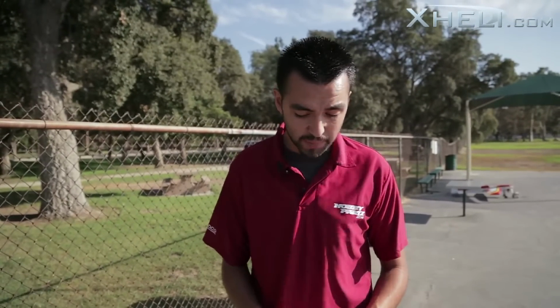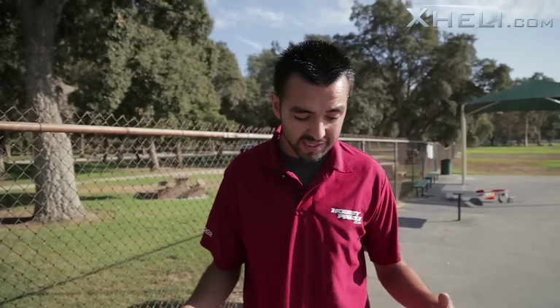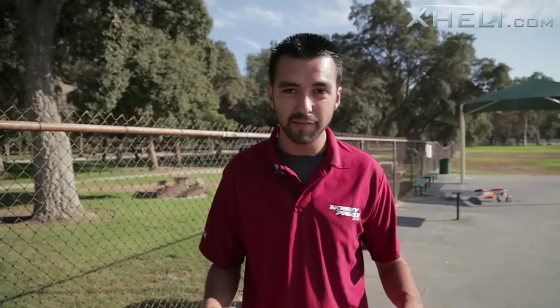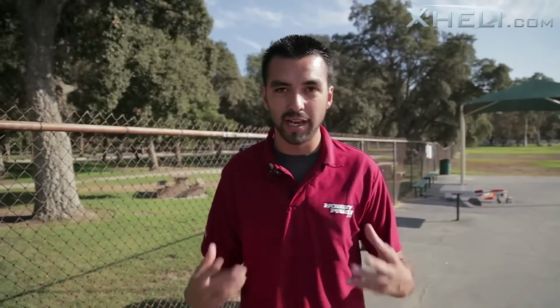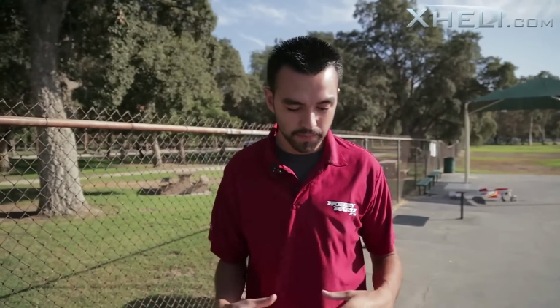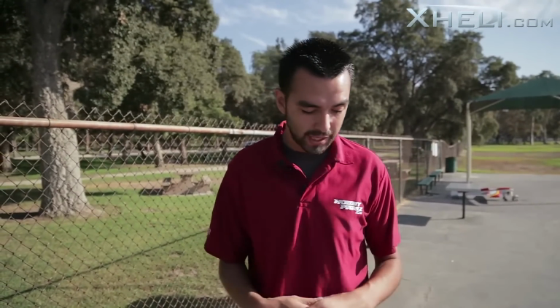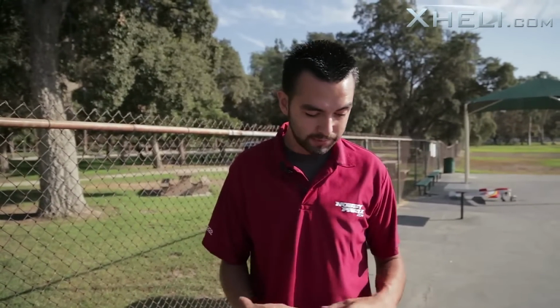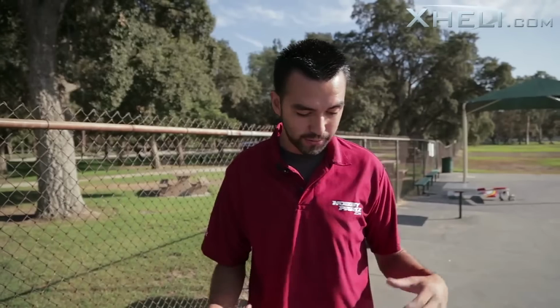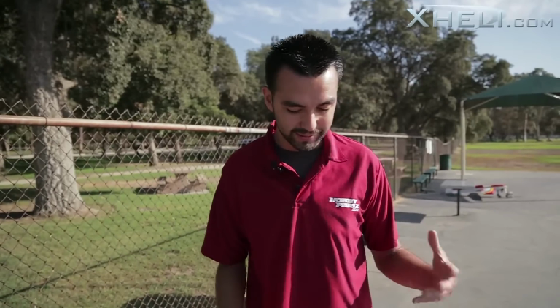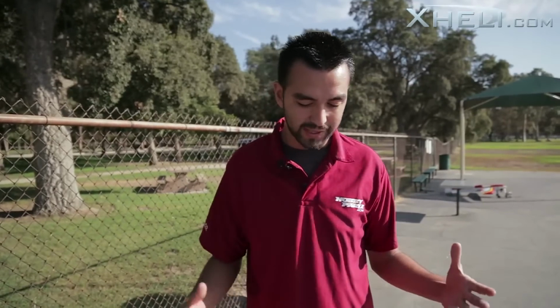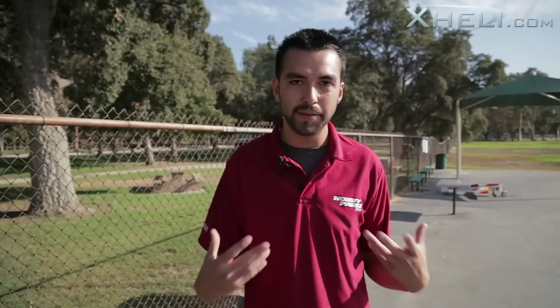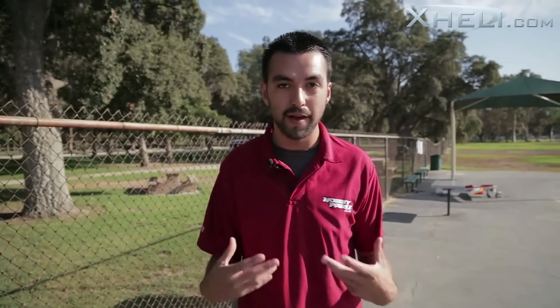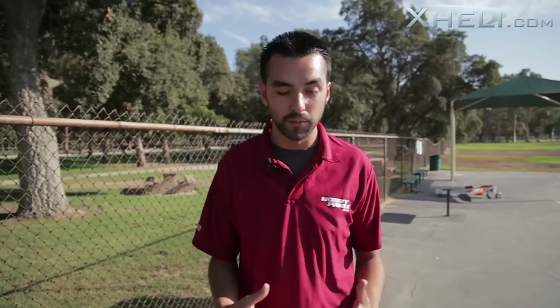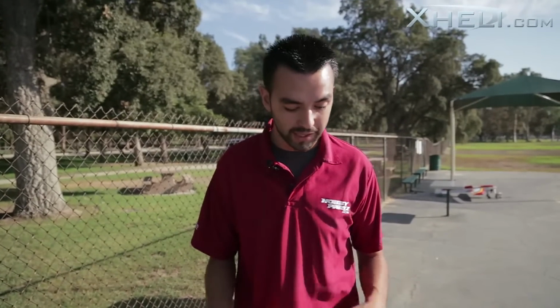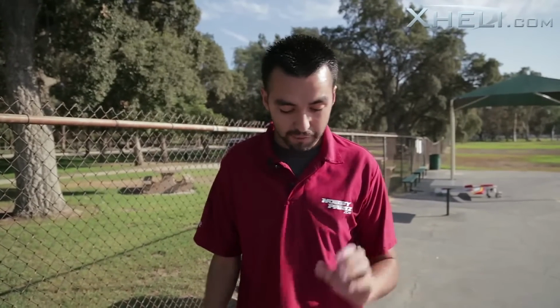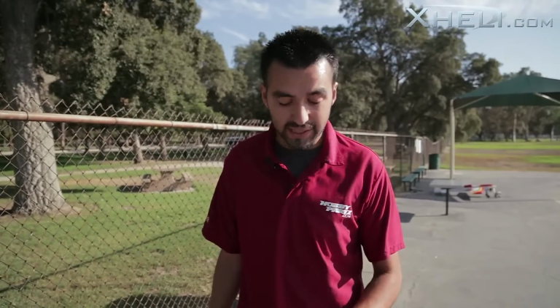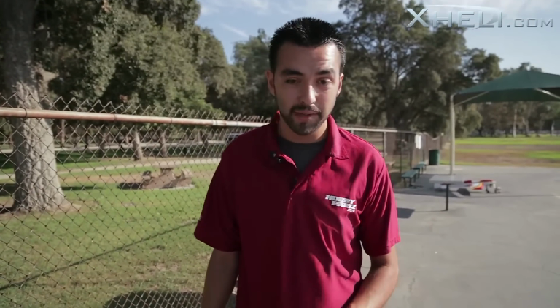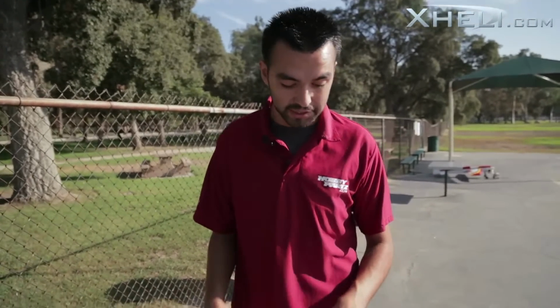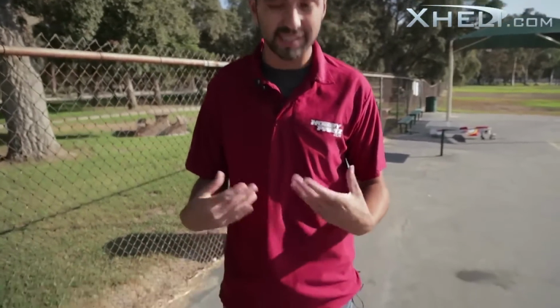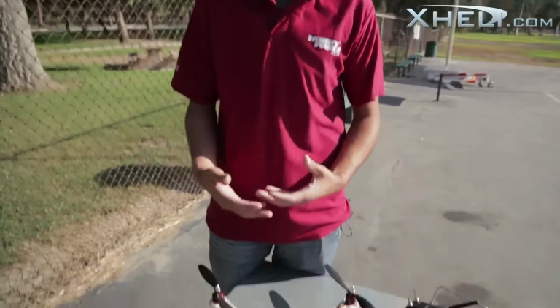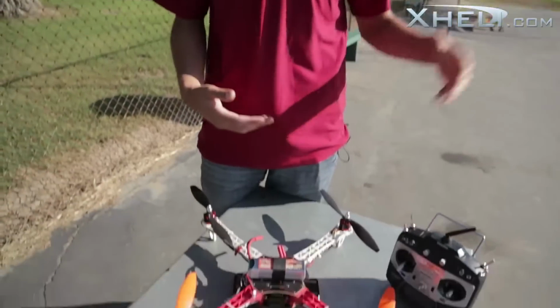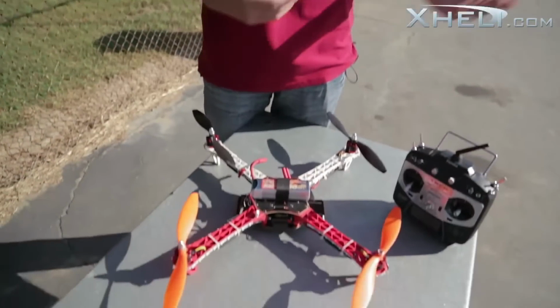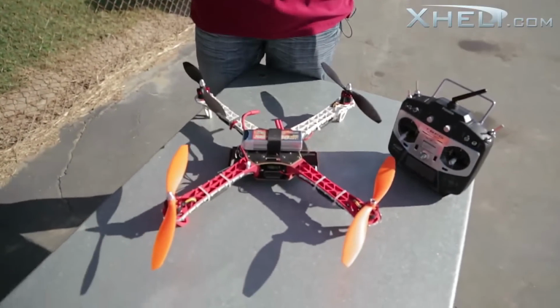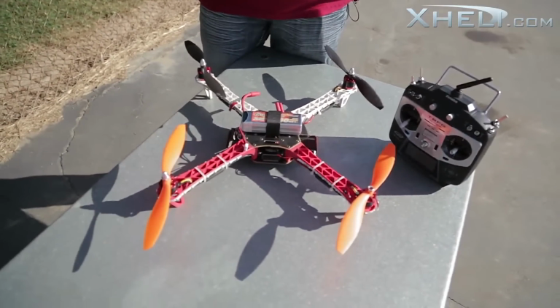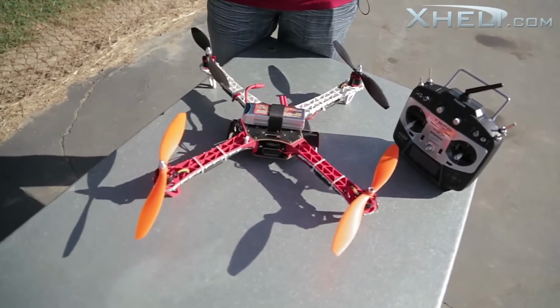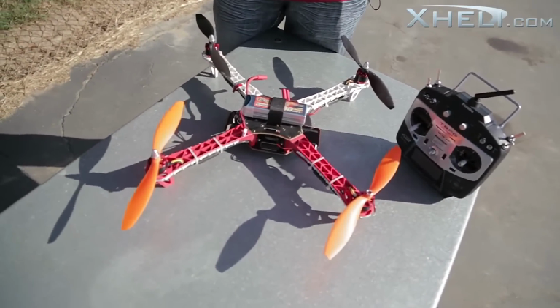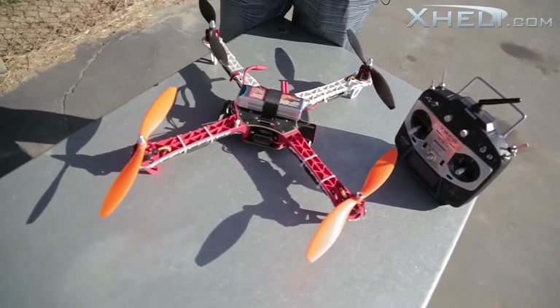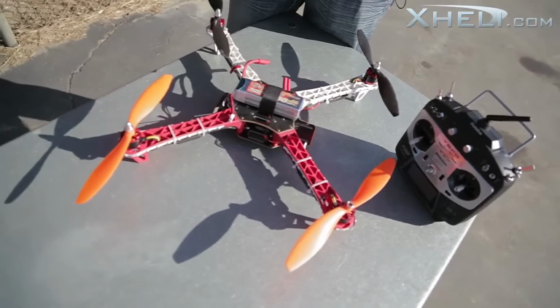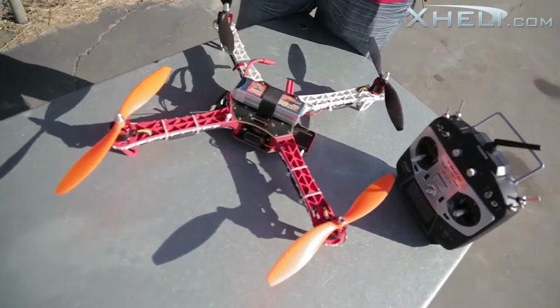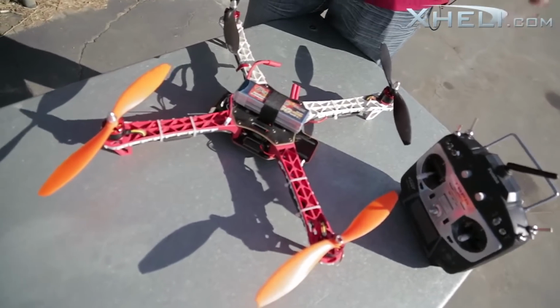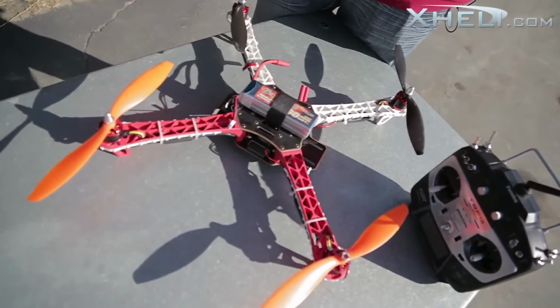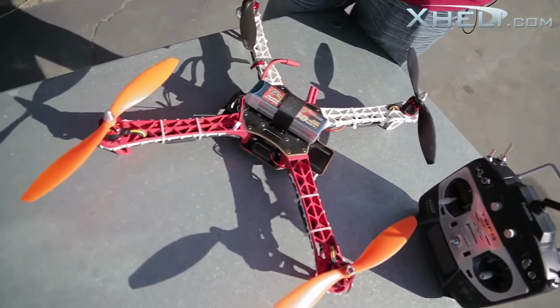In the past I really never quite liked them — I didn't see myself having fun with them — but ever since these came in, and just how stable they are, which I'm going to be demonstrating a little bit later, and how great they fly, they really let me enjoy this quadcopter.